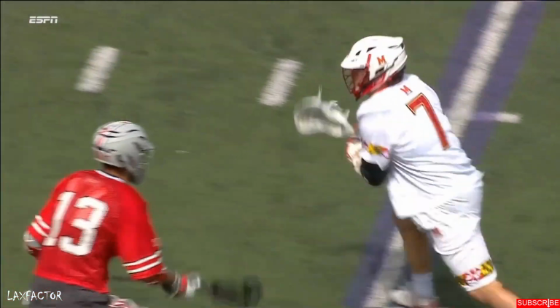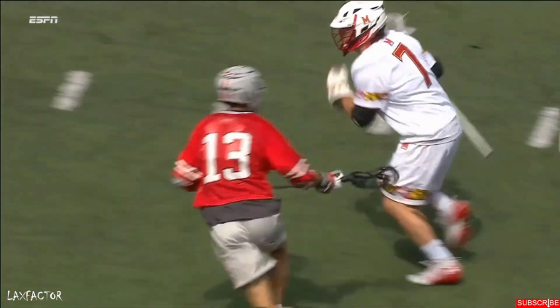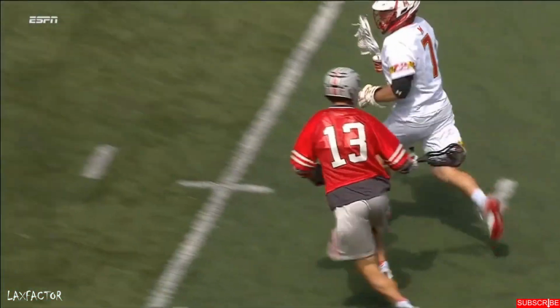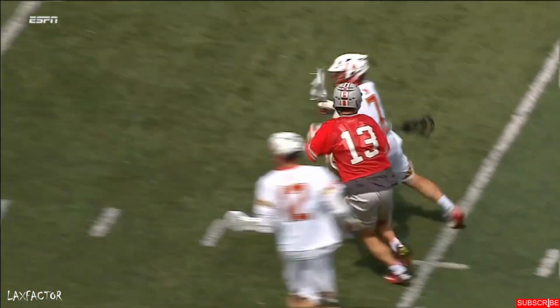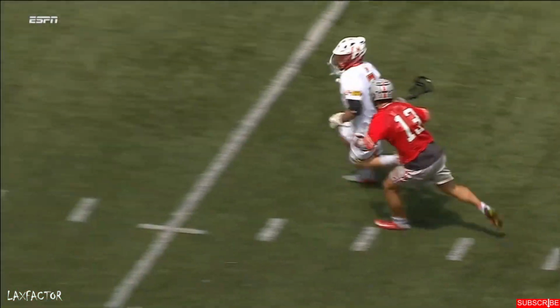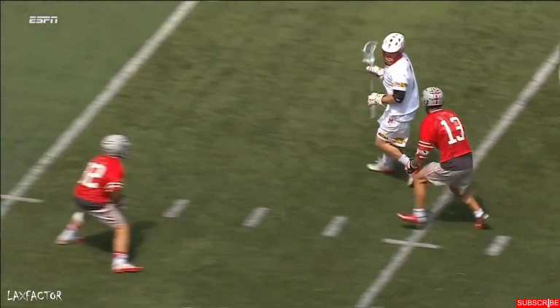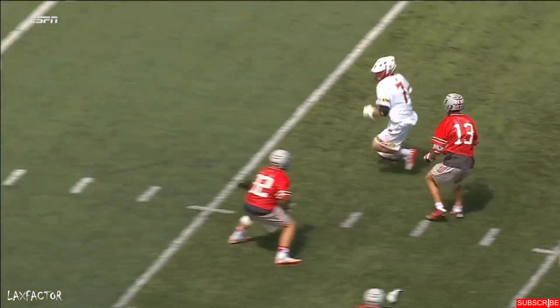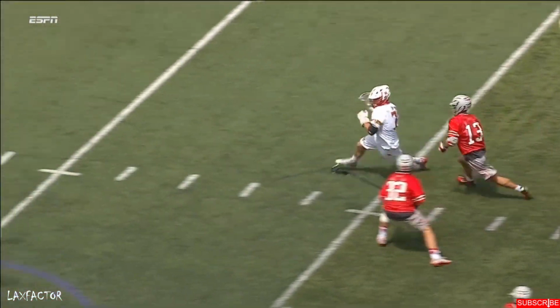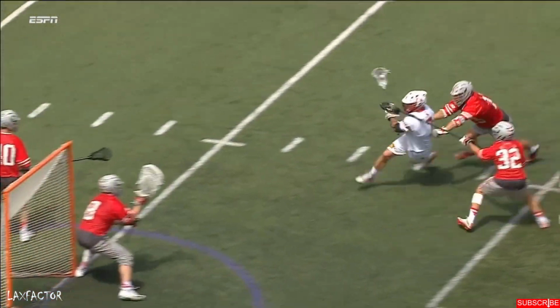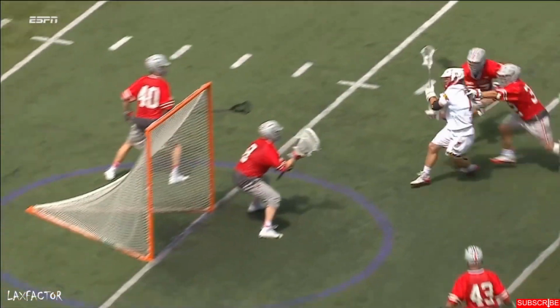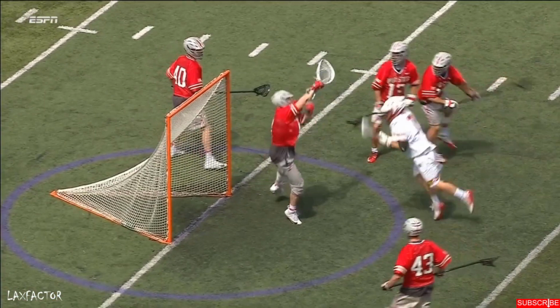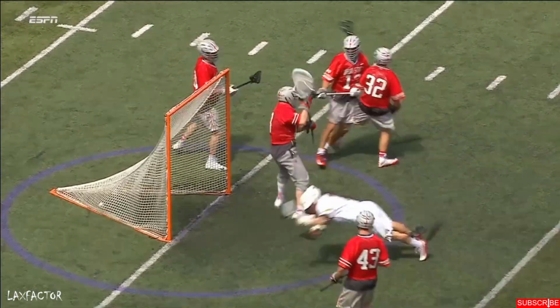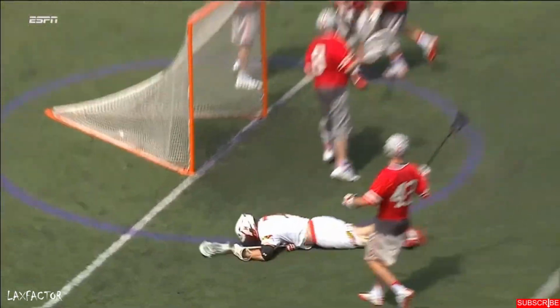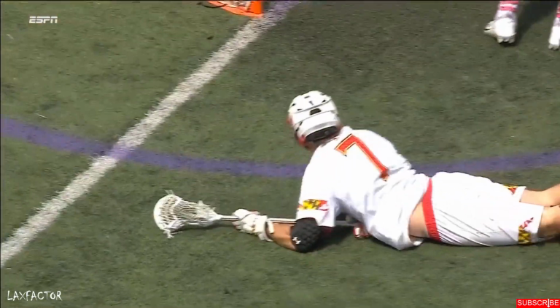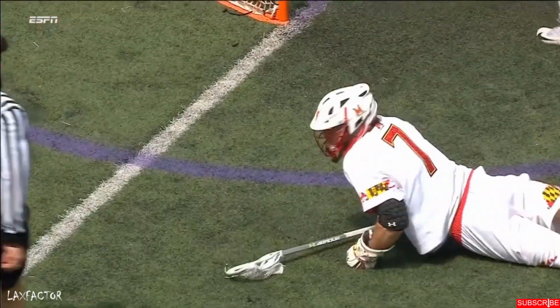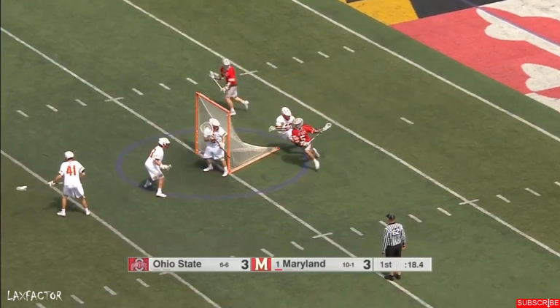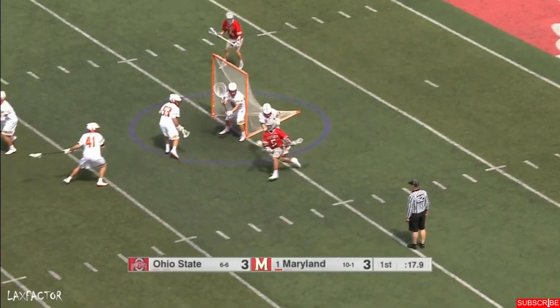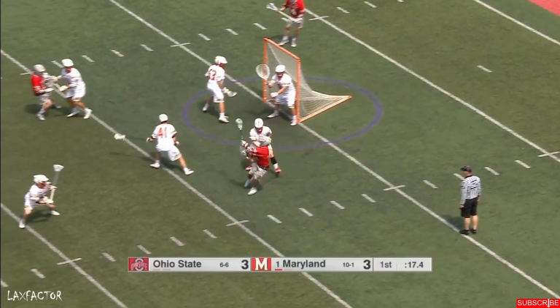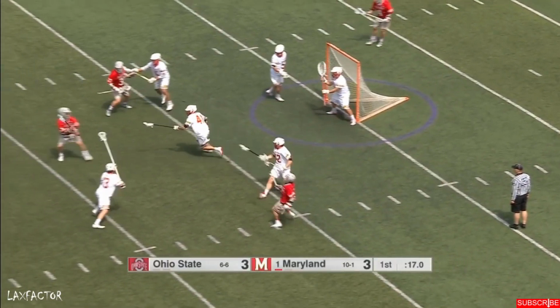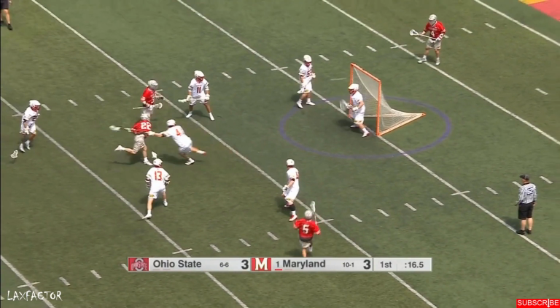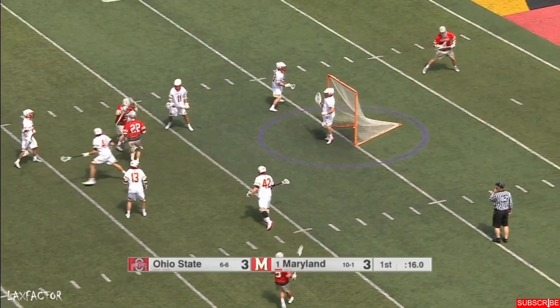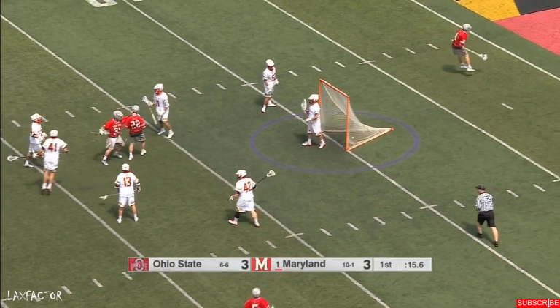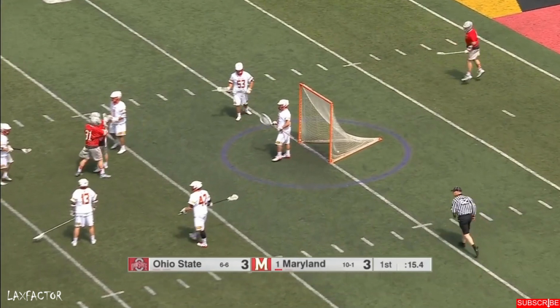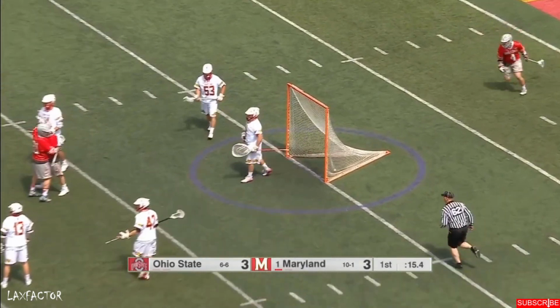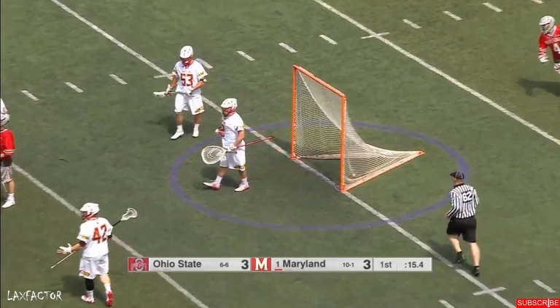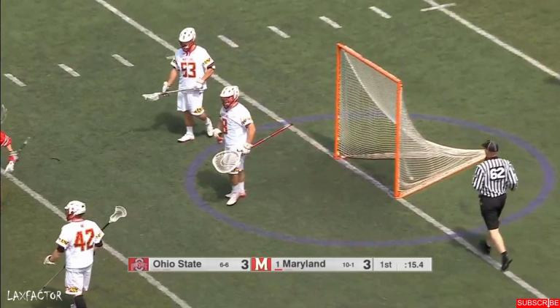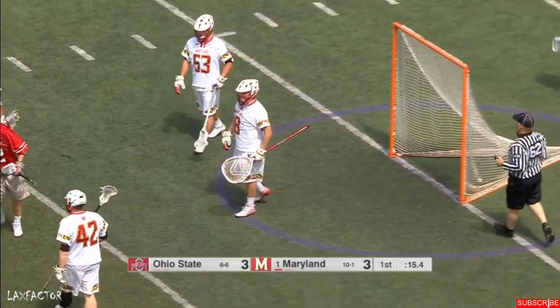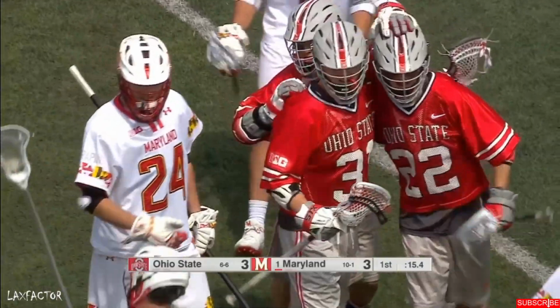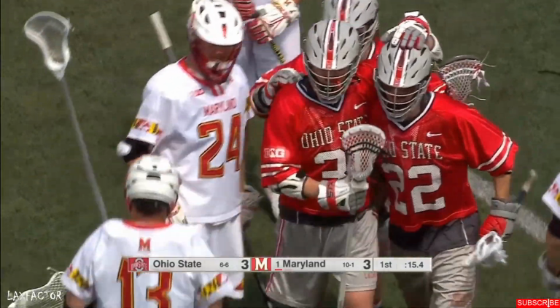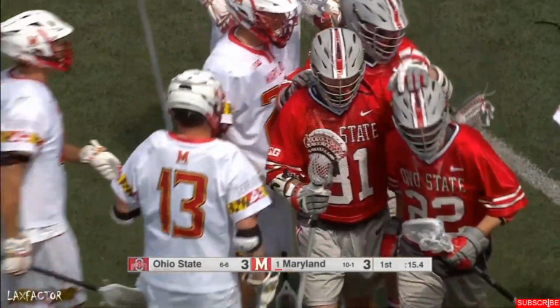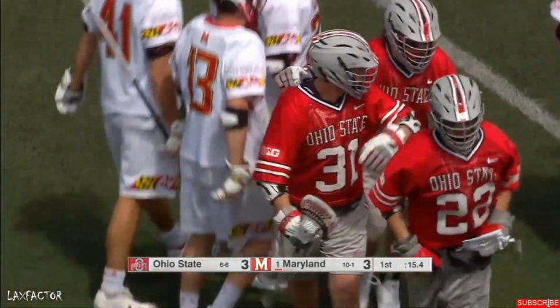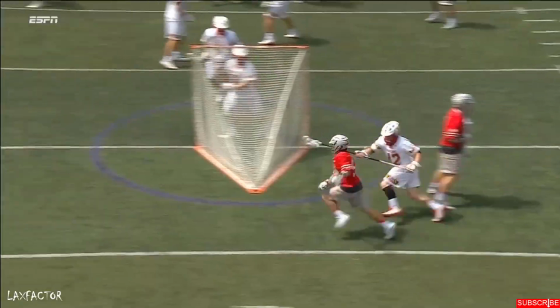His father, a legend coach out on Long Island — he played for him when he was in high school. The pick from Colby Smith; Jusinski with a goal and assist so far, his second helper, as he finds Colin Chell, who's got an early half zone.